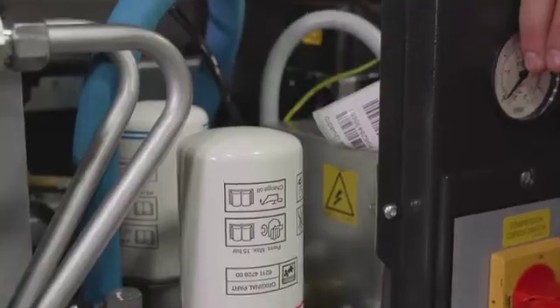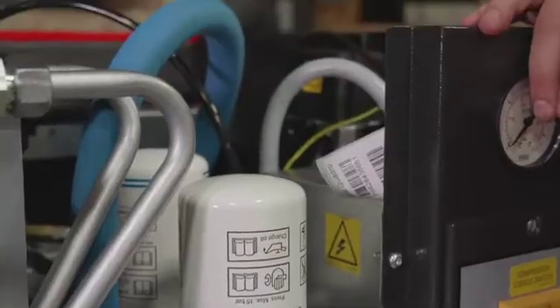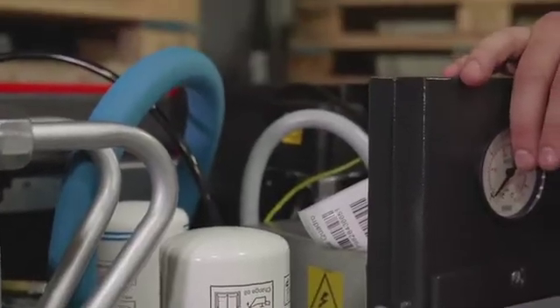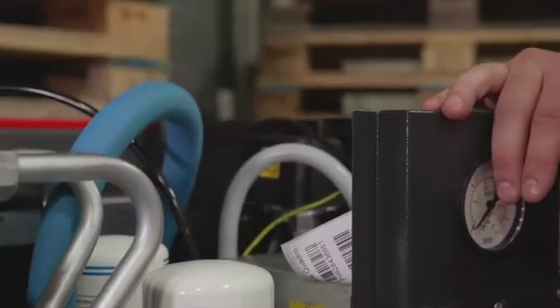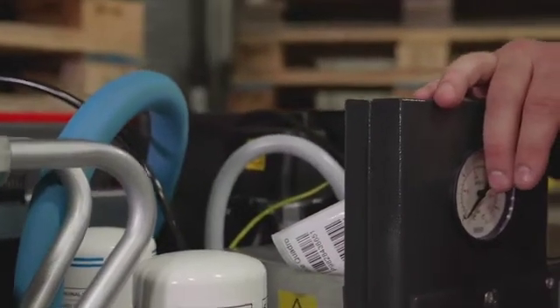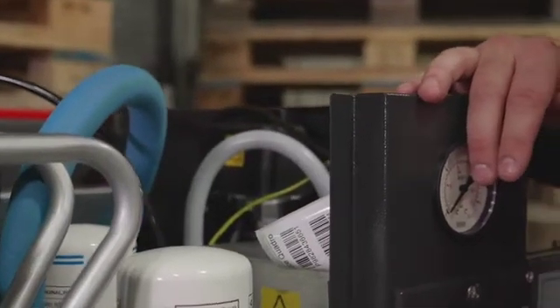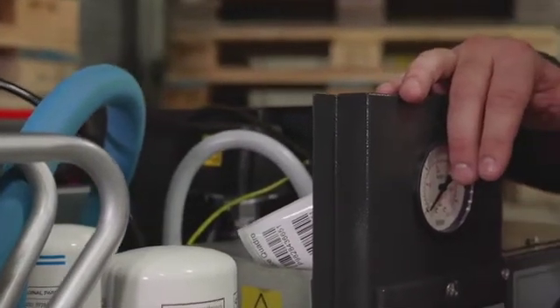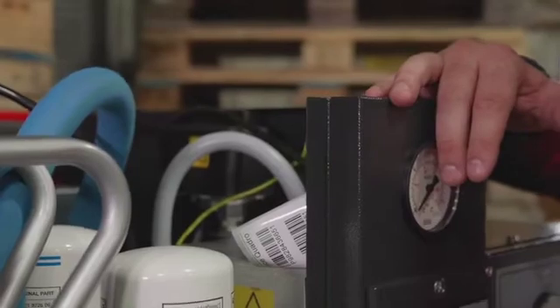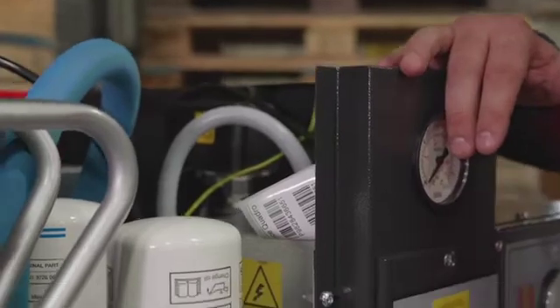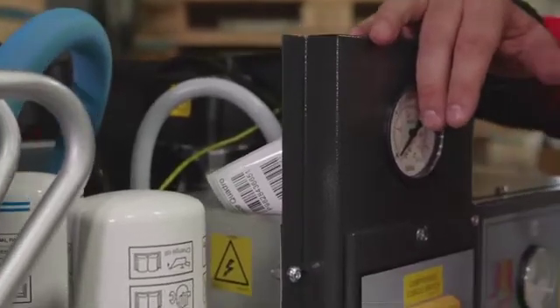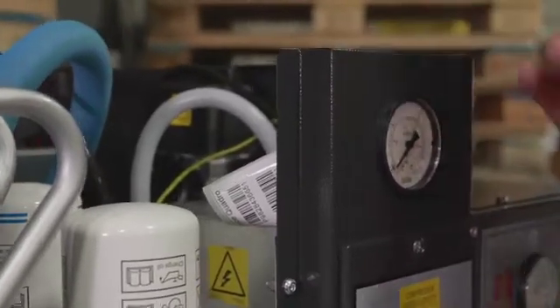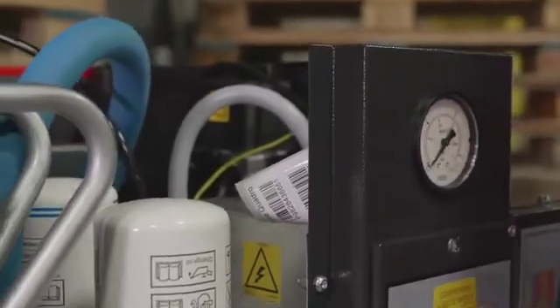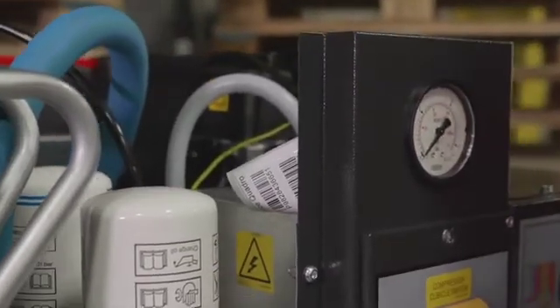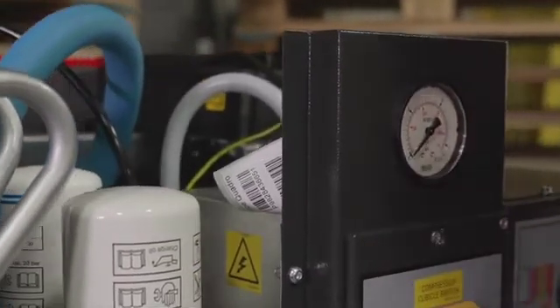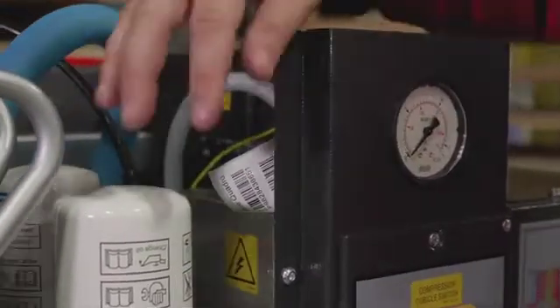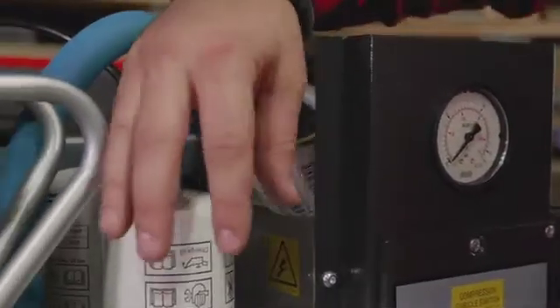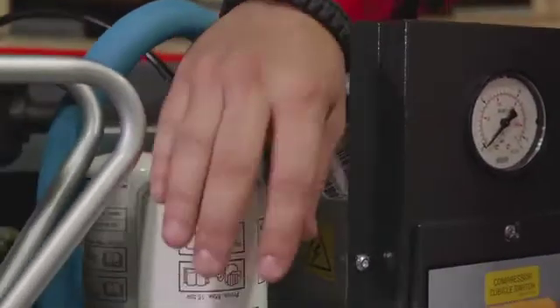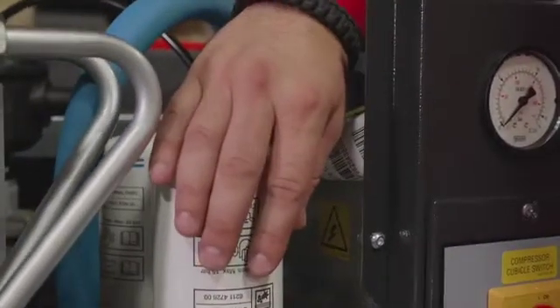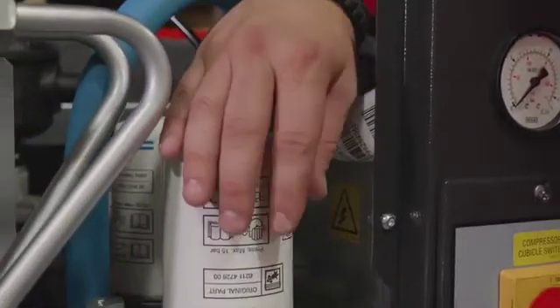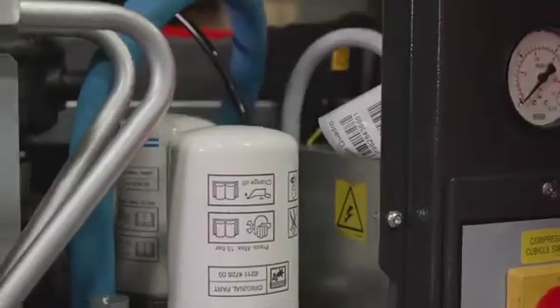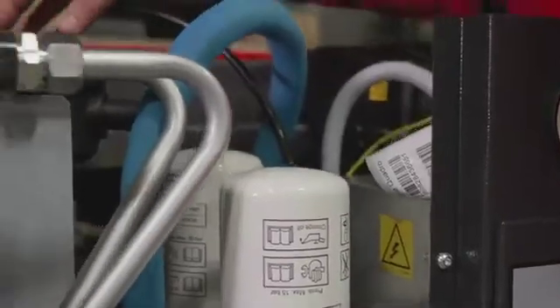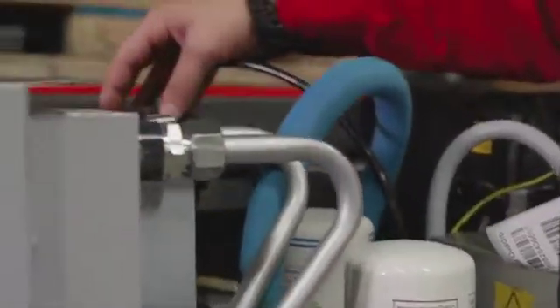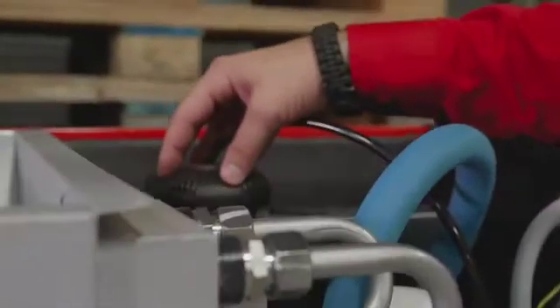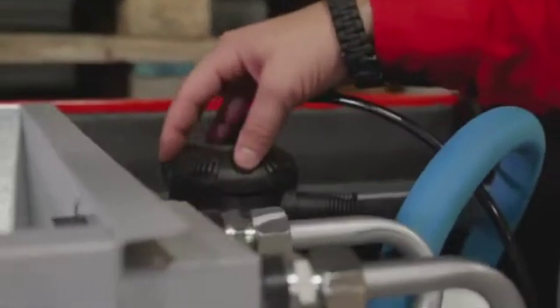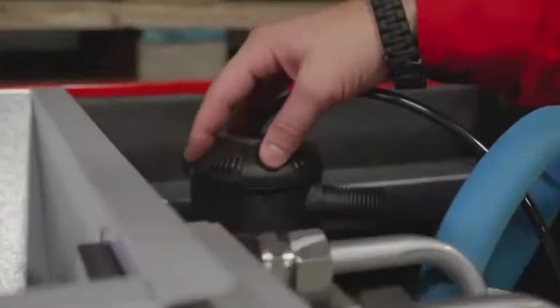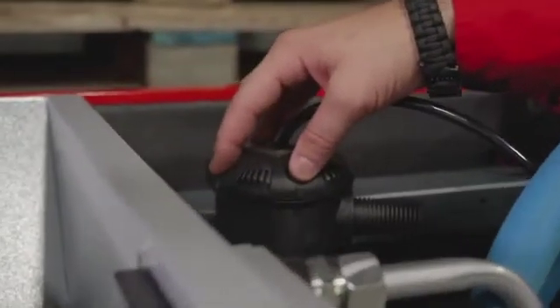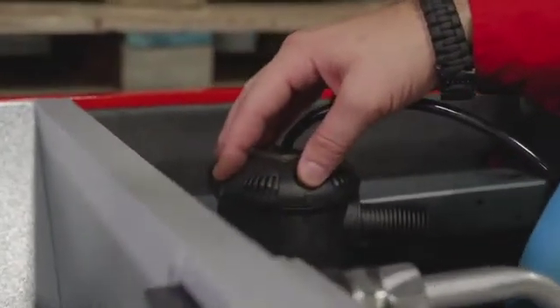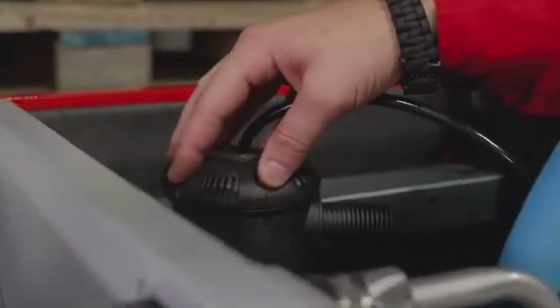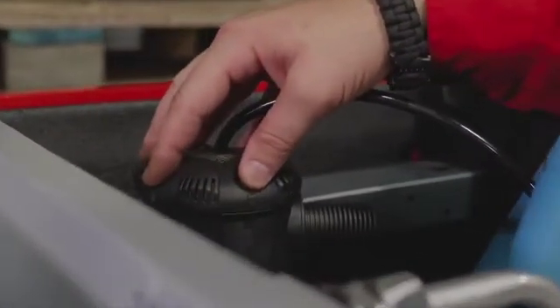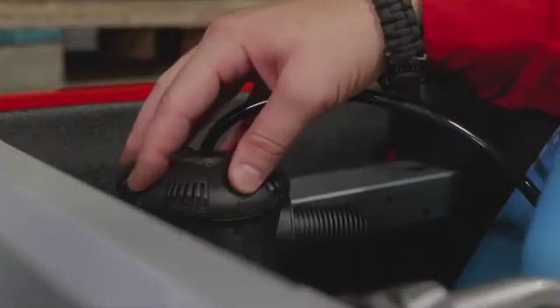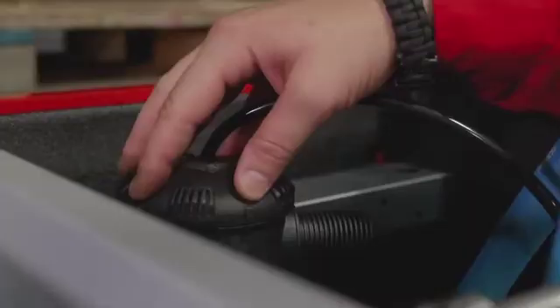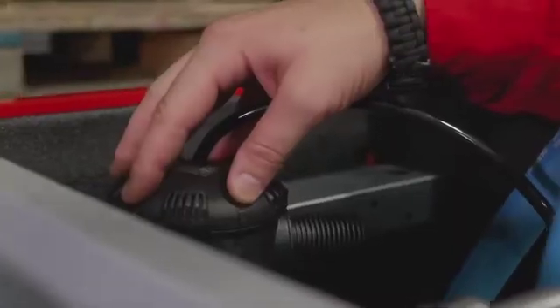Every 2,000 hours you're going to need to do three main maintenance items on this compressor: you're going to need to replace the oil, replace the oil filter, and replace the air filter. That's every 2,000 hours or approximately once a year.